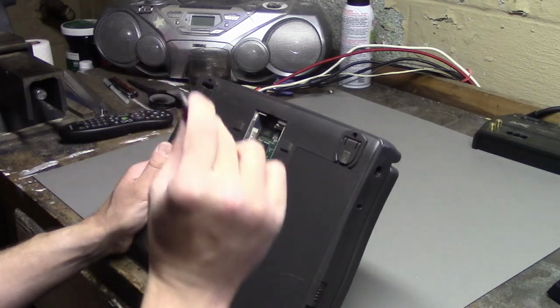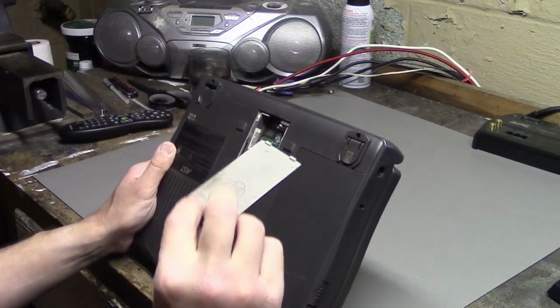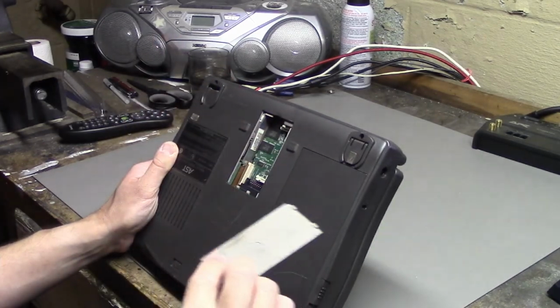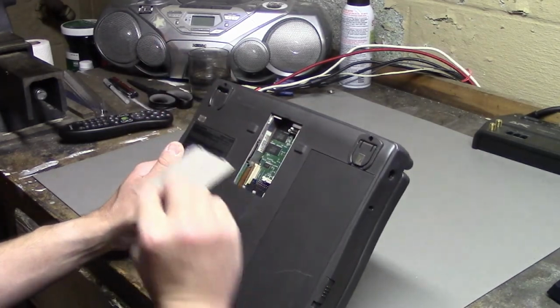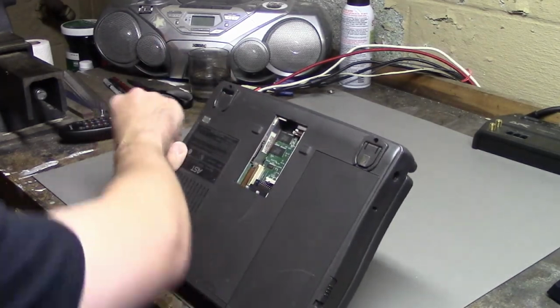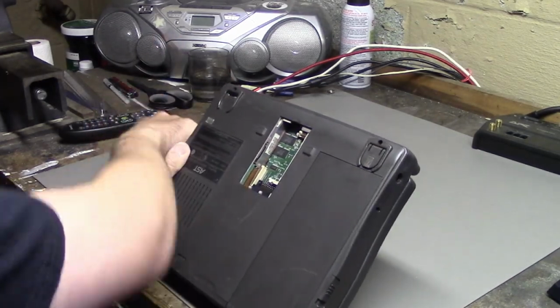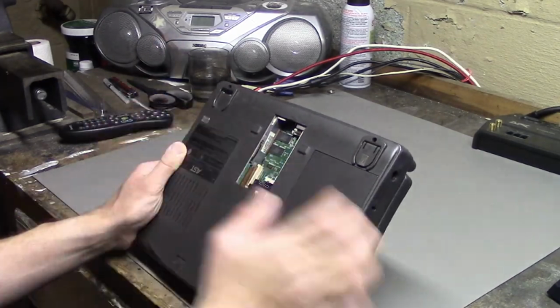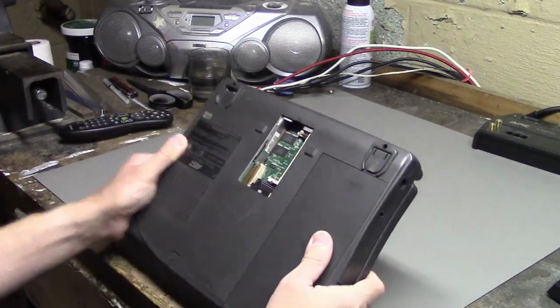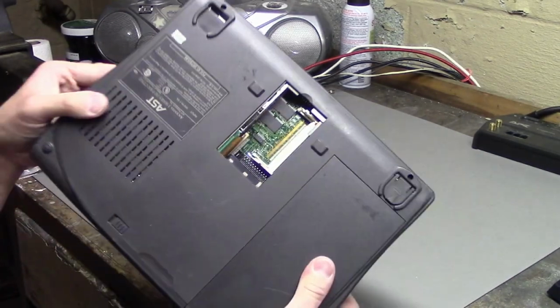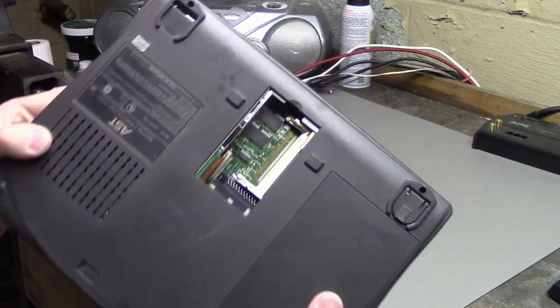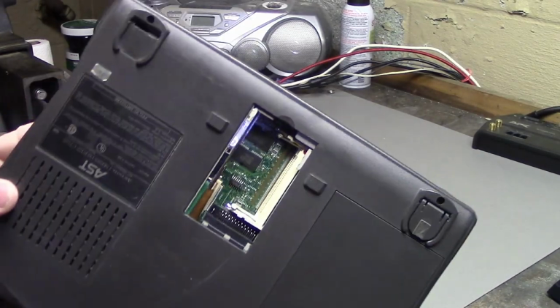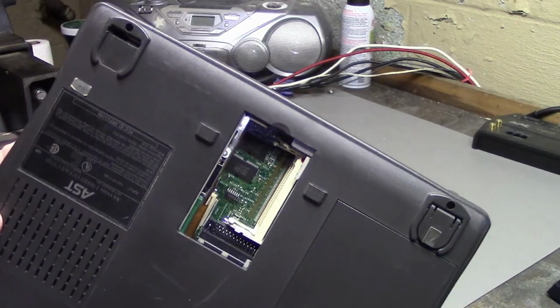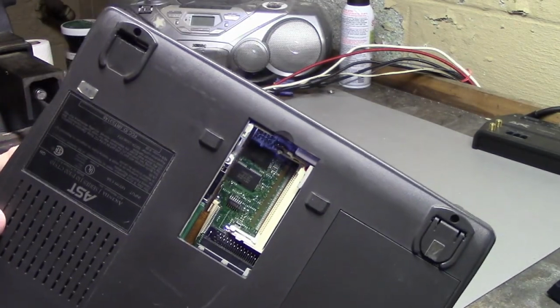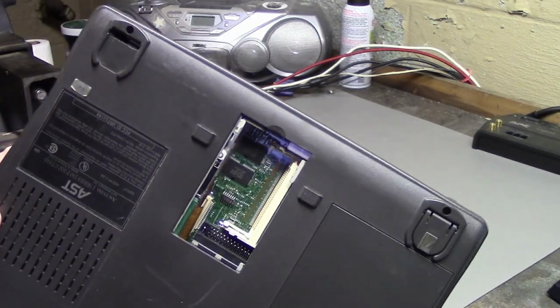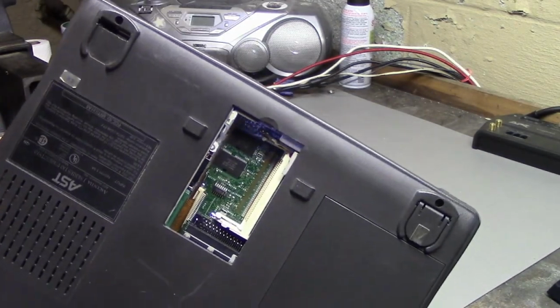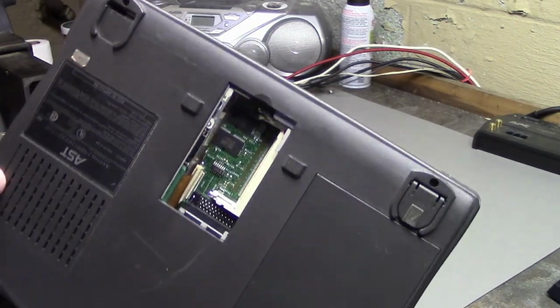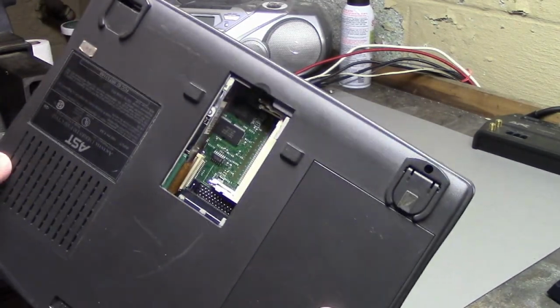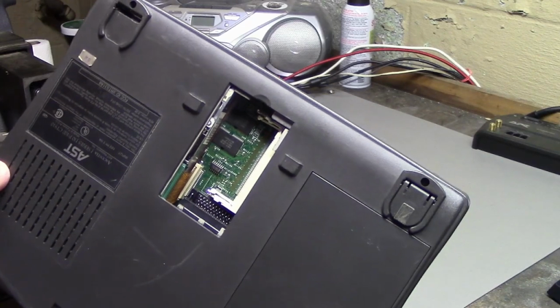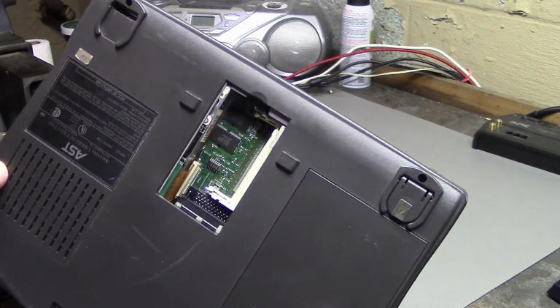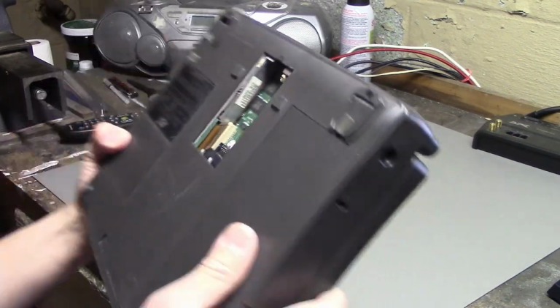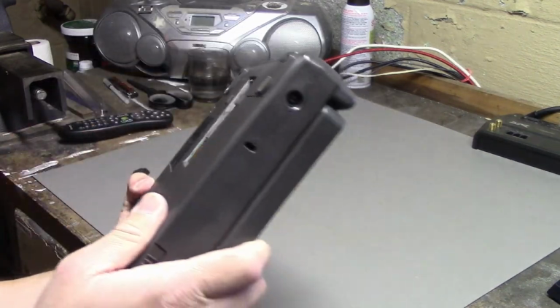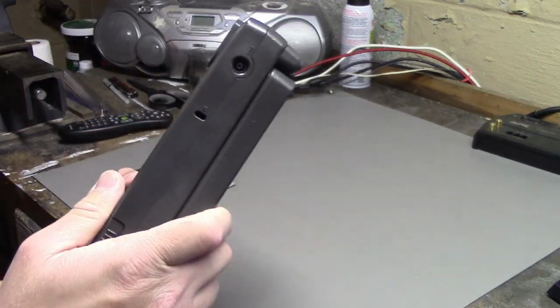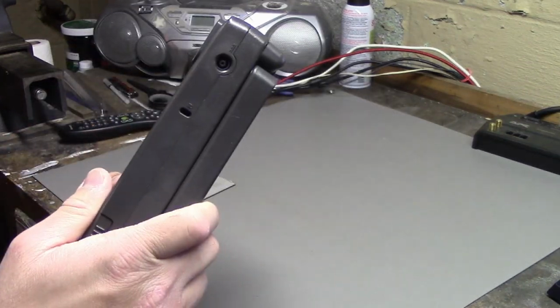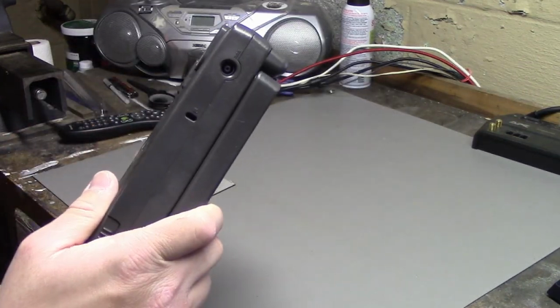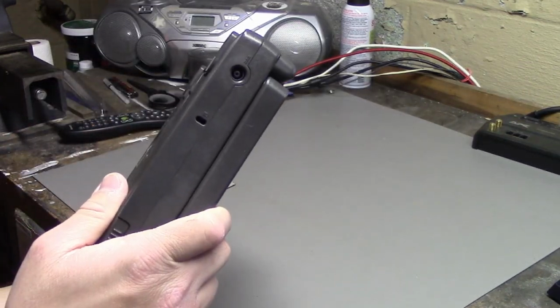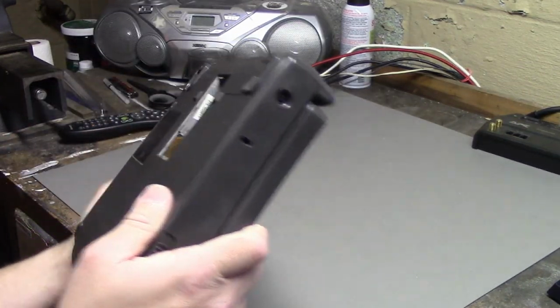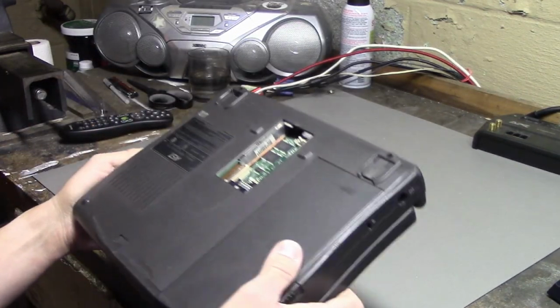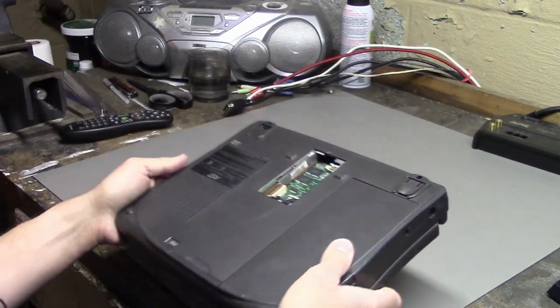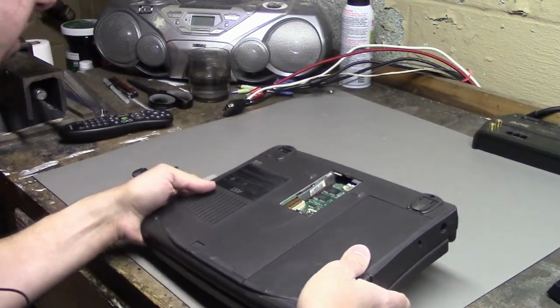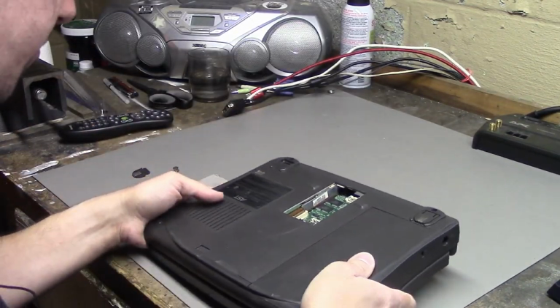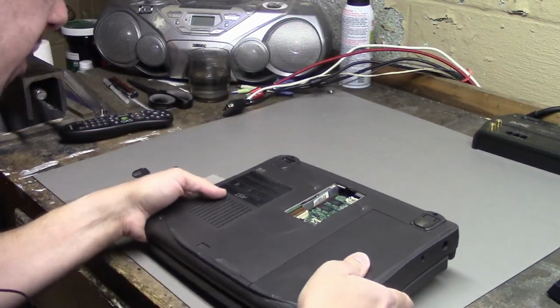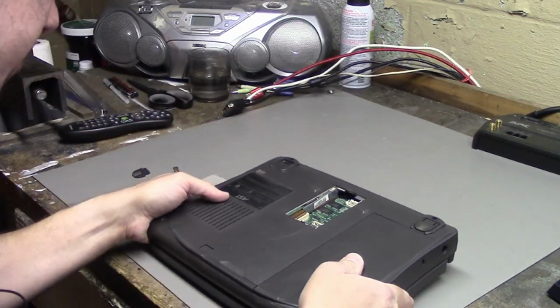It's the memory expansion cover. There's a memory expansion slot, but I think there is onboard memory so I think this should still be able to power up.